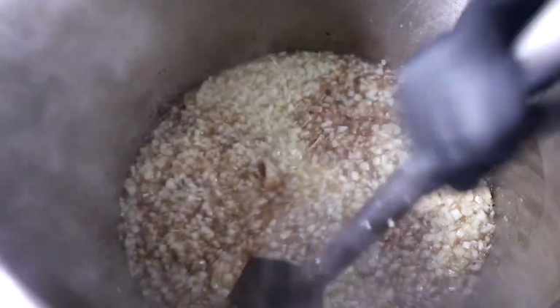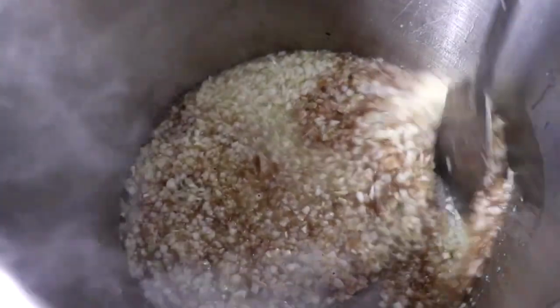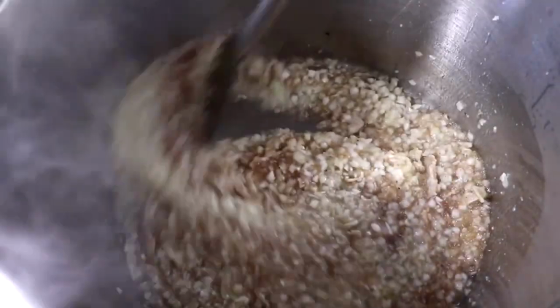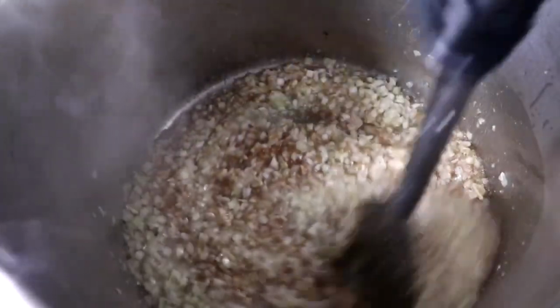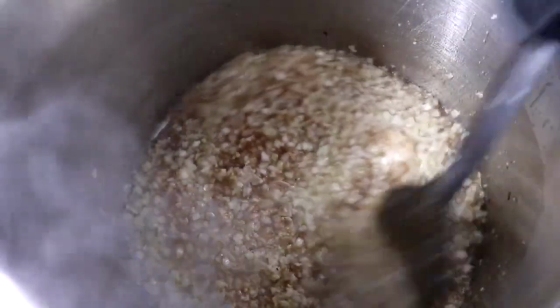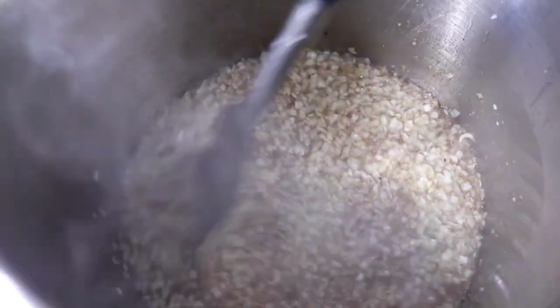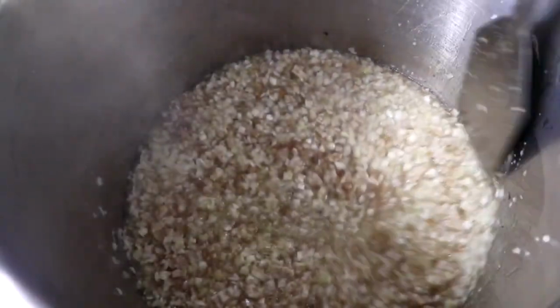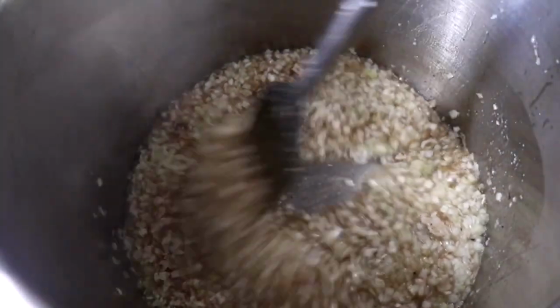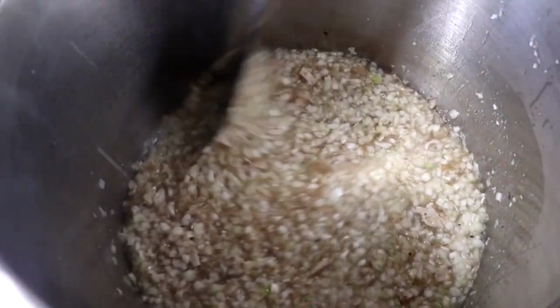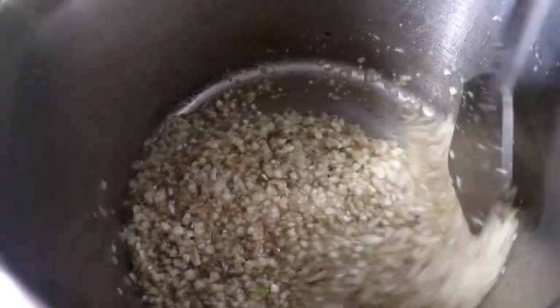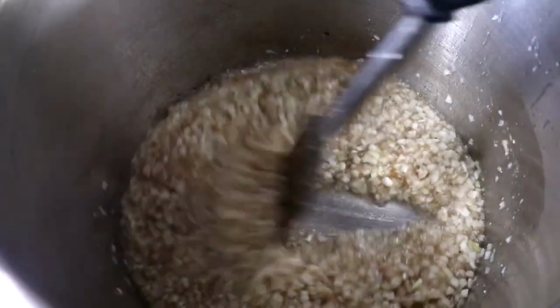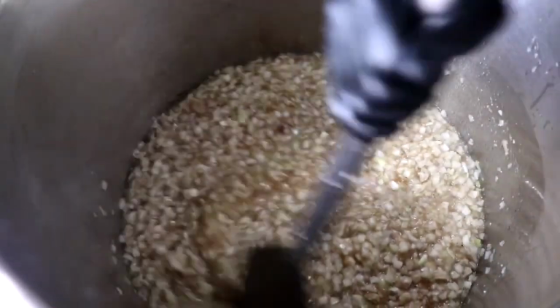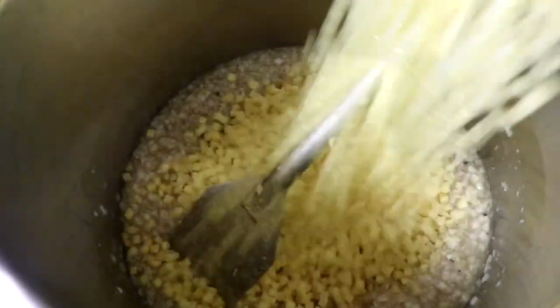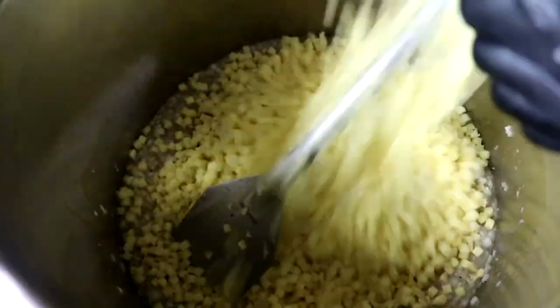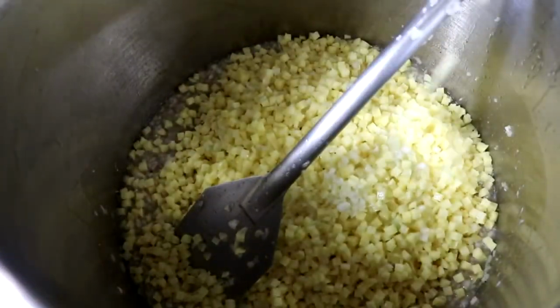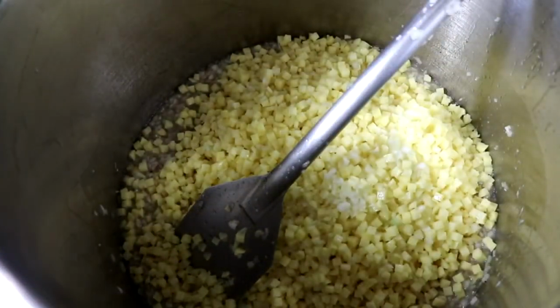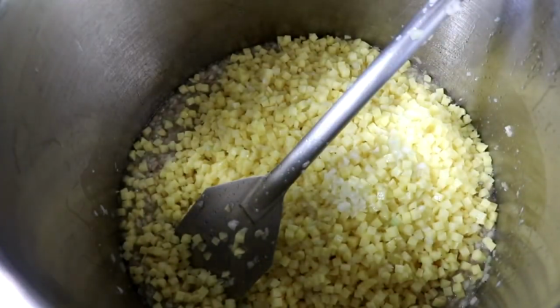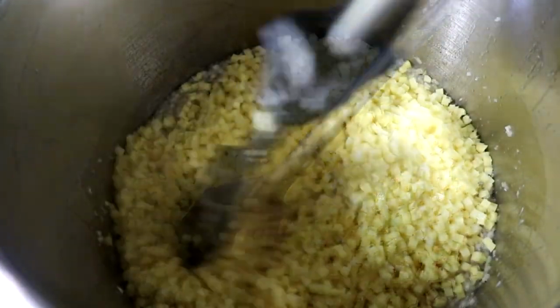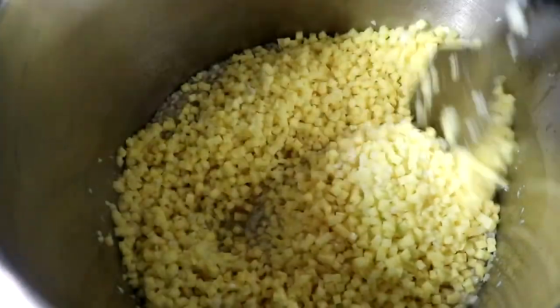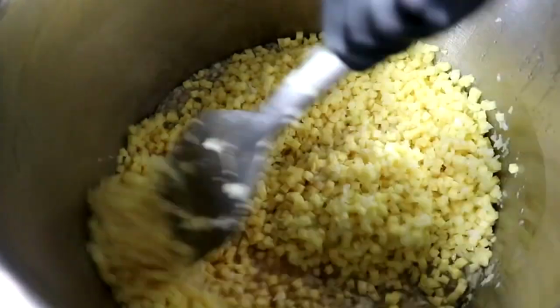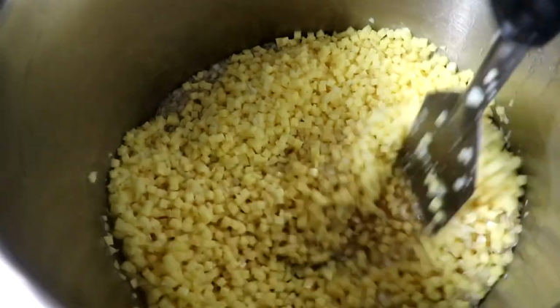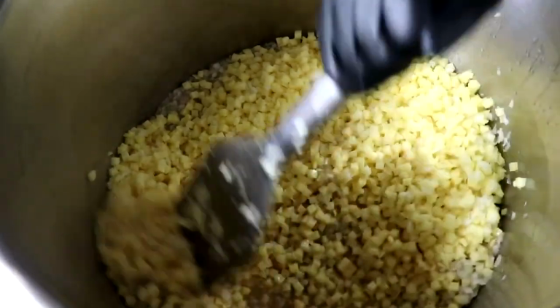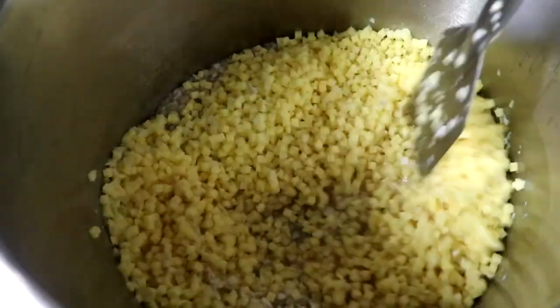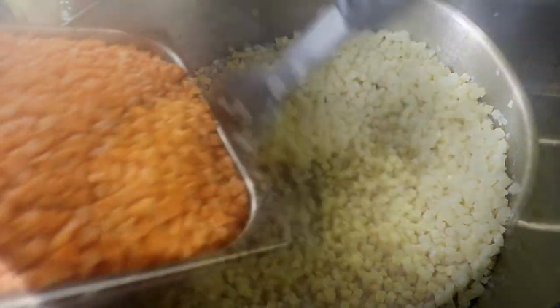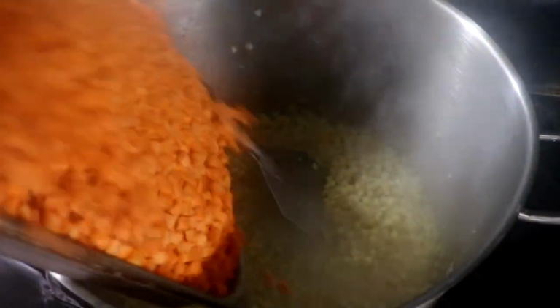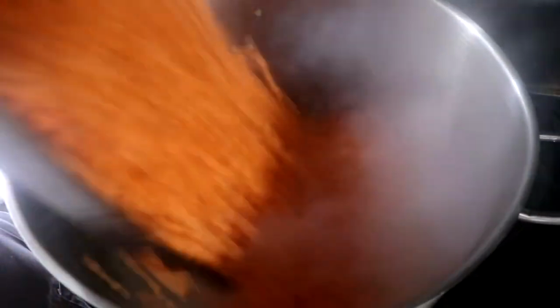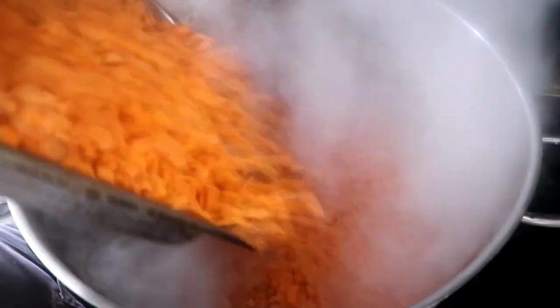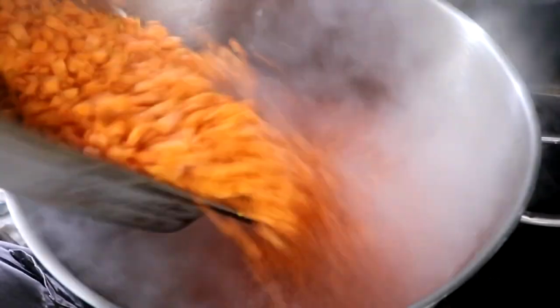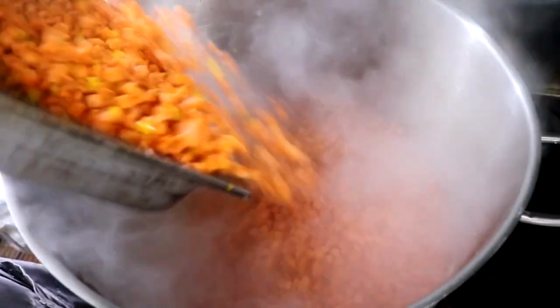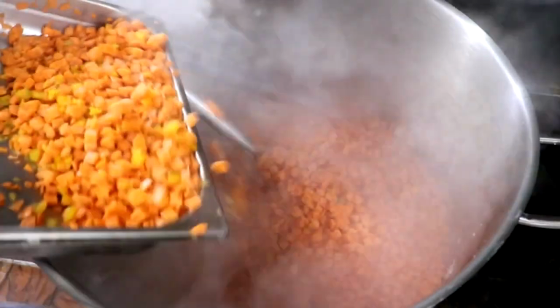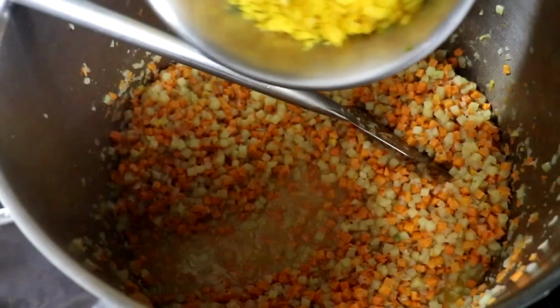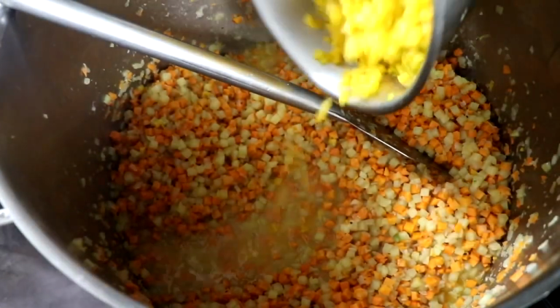As always, you can find a link for the printable recipe in the description box below. Once we mix that well, we're going to add our diced potatoes and then the rest of our ingredients, which include diced carrots, yellow bell peppers, and minced garlic.